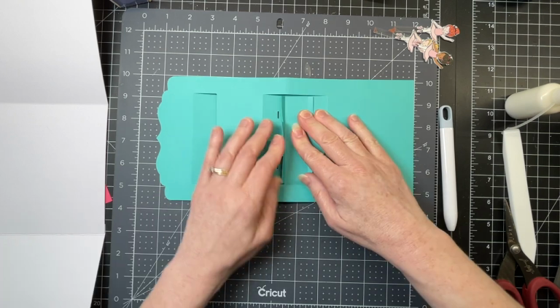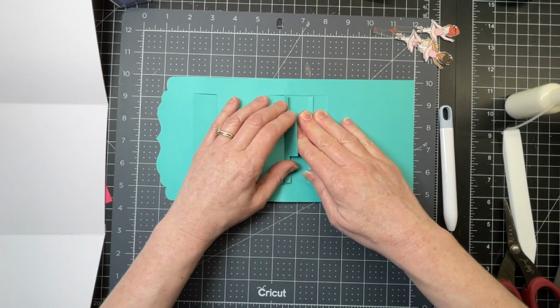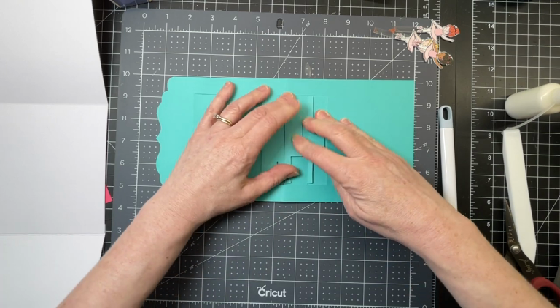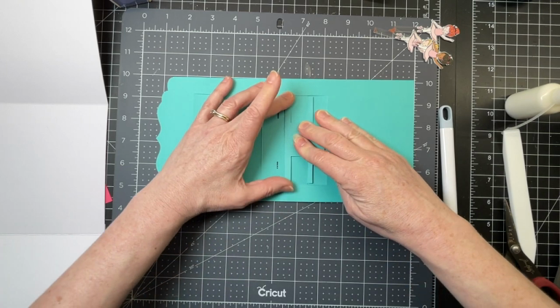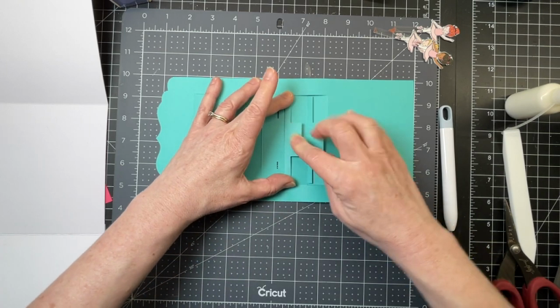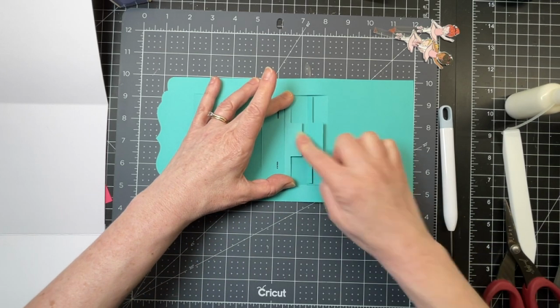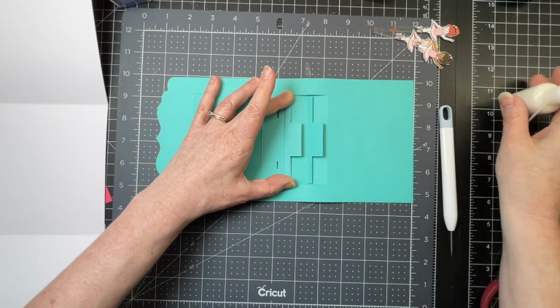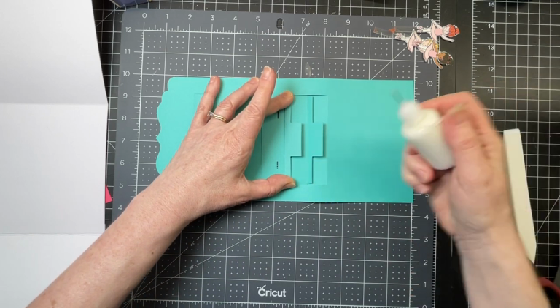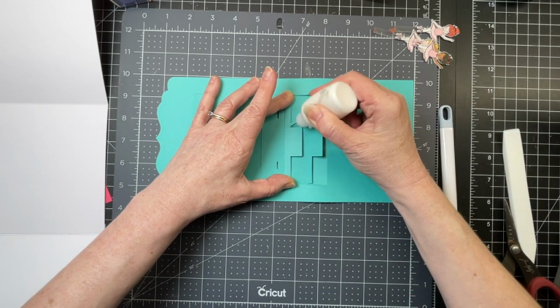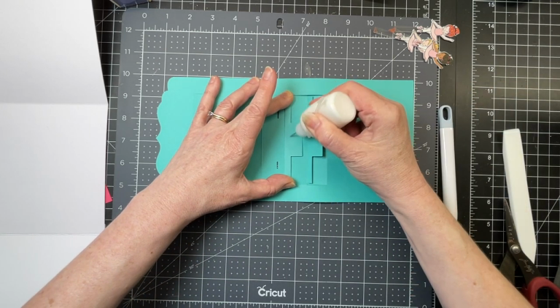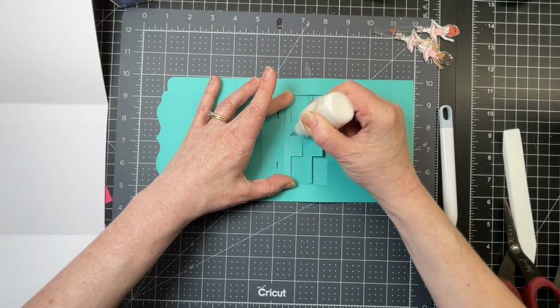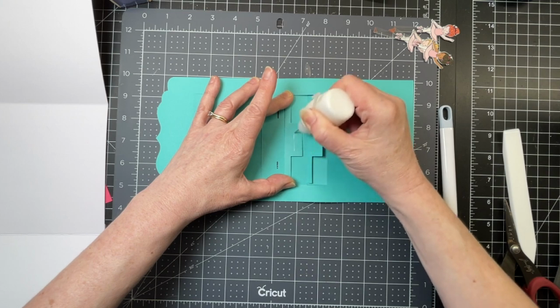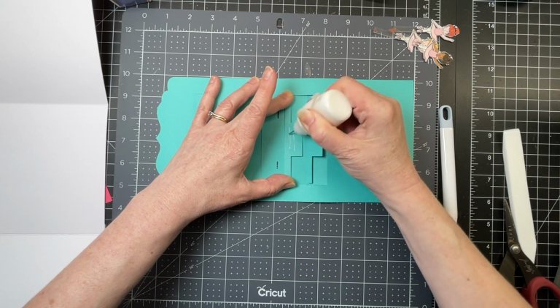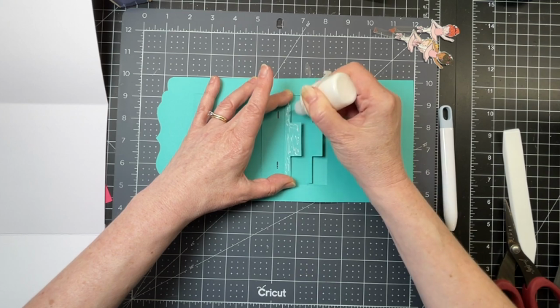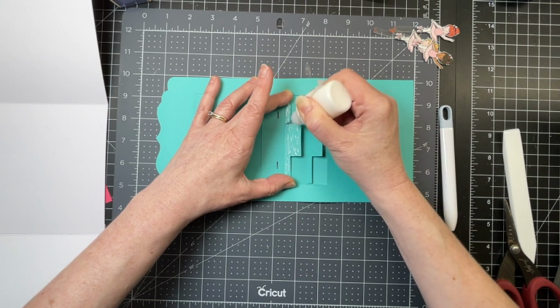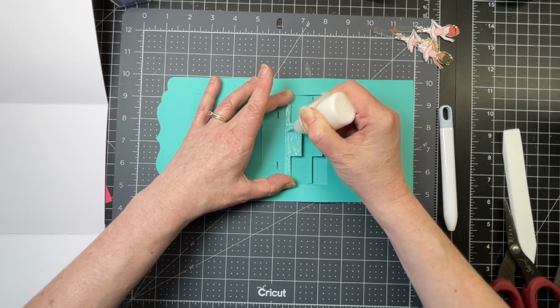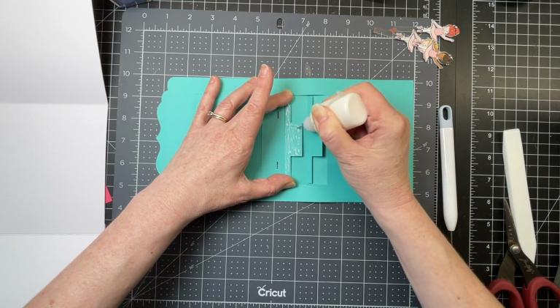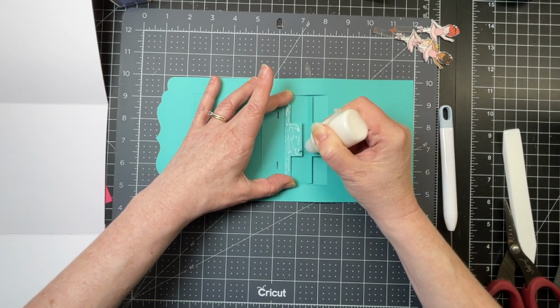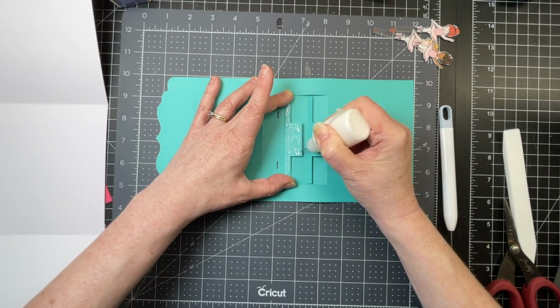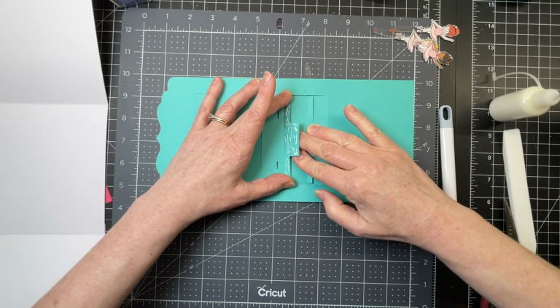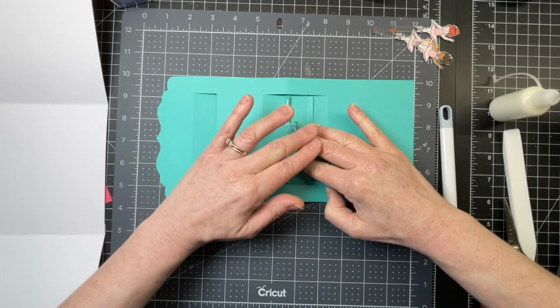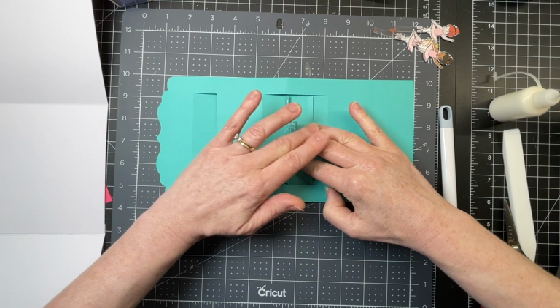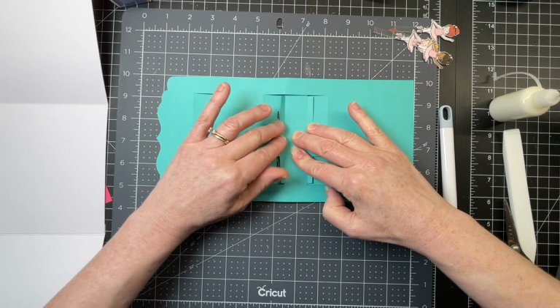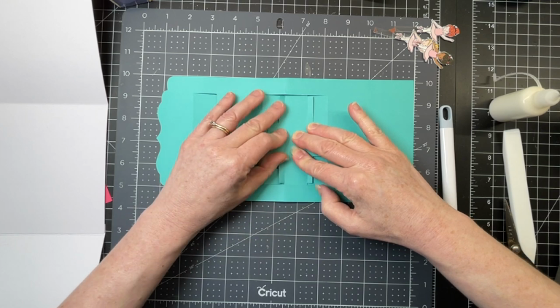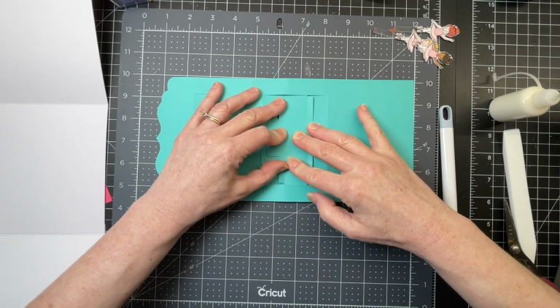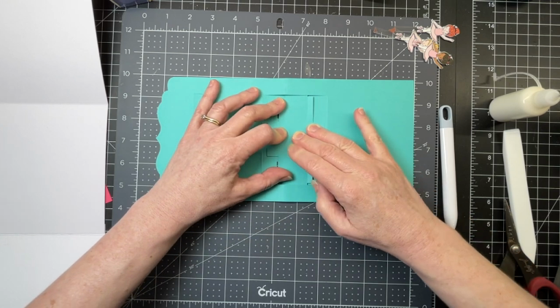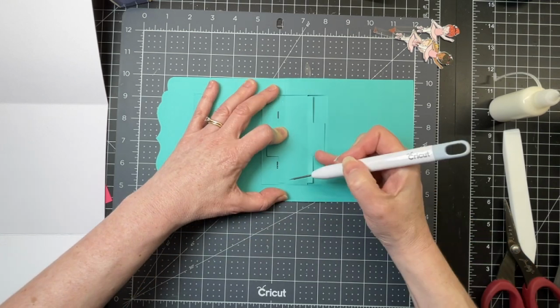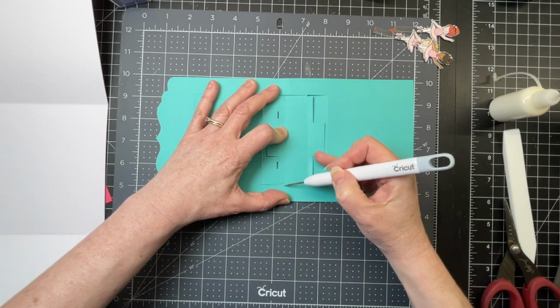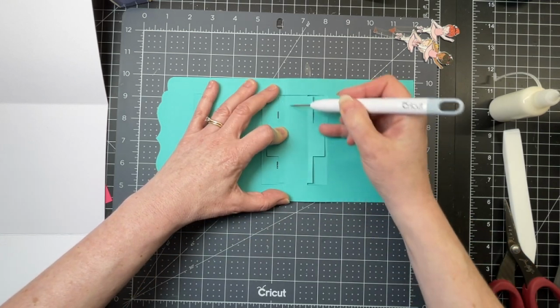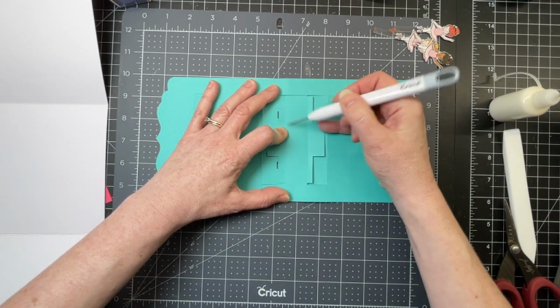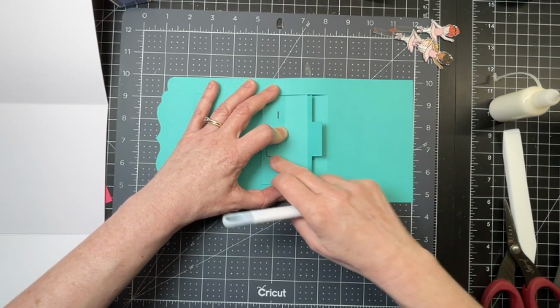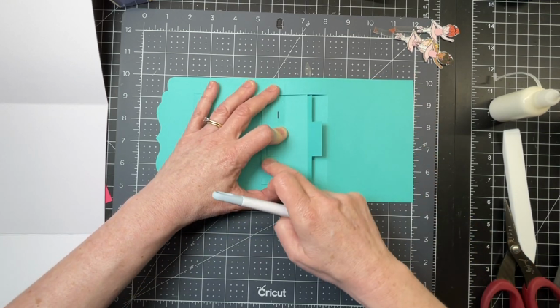And then I'm folding this flap on itself and putting glue all over it. I don't want to get glue anywhere else, just on that flap. I'm carefully folding it back, making sure that those score lines are still even, like so.